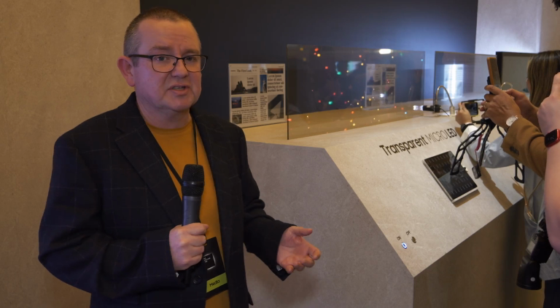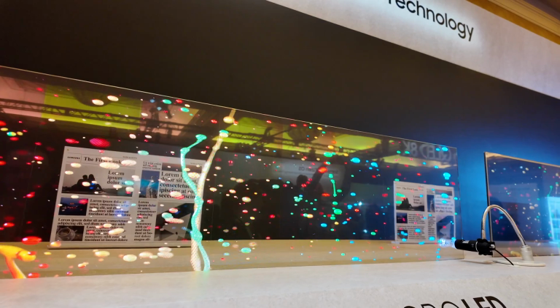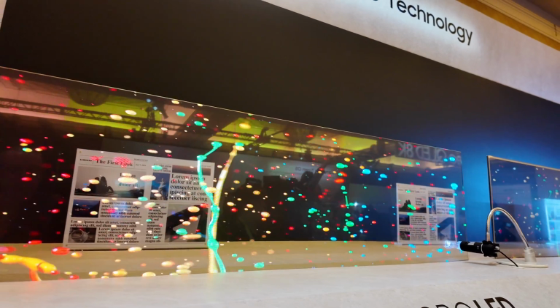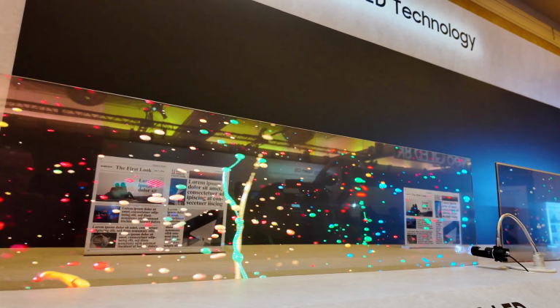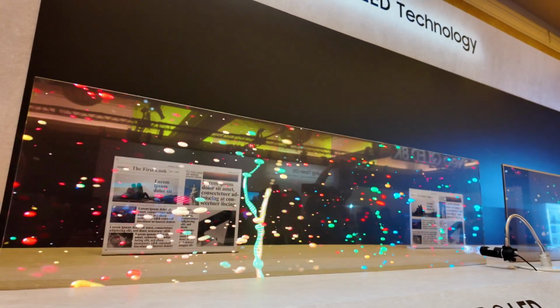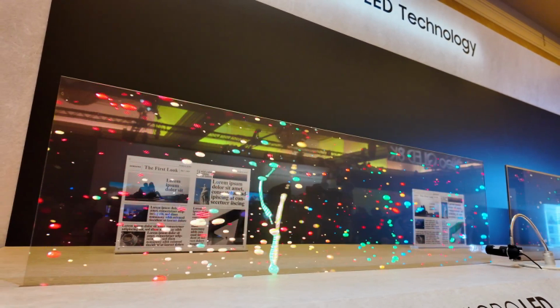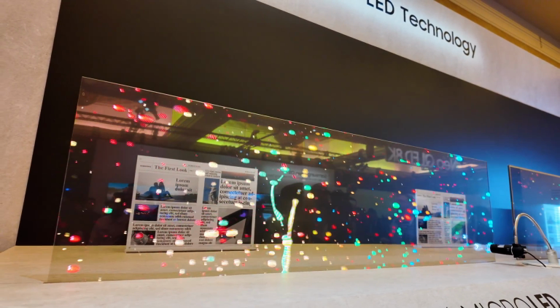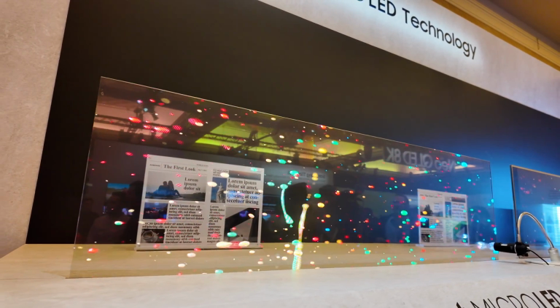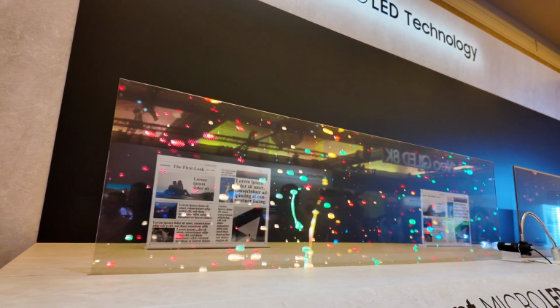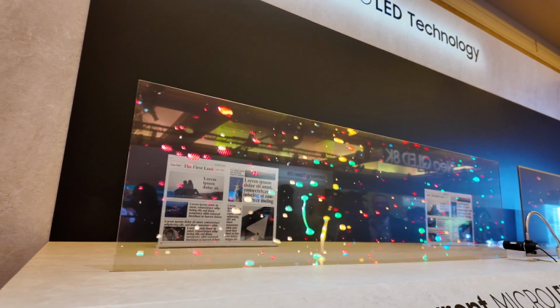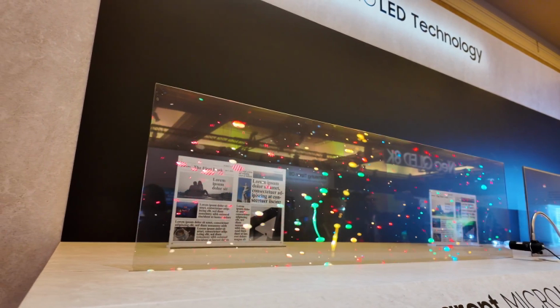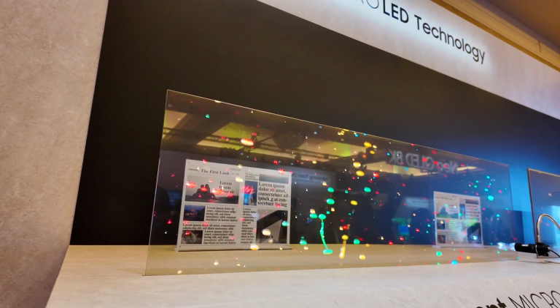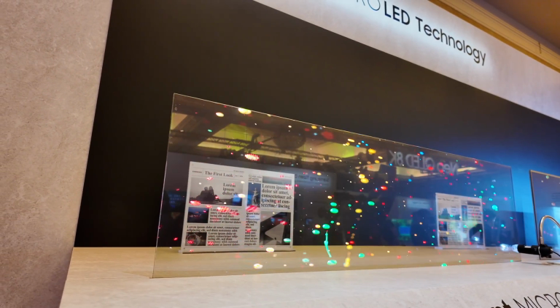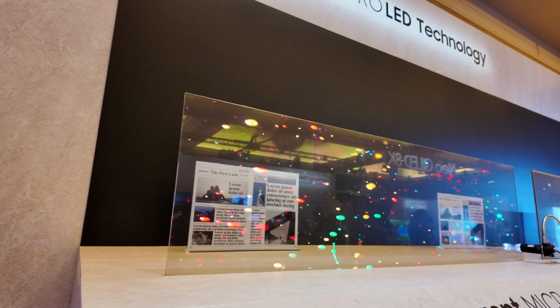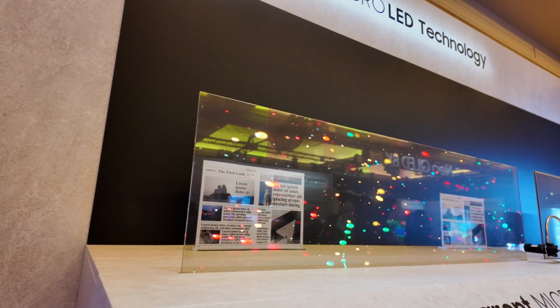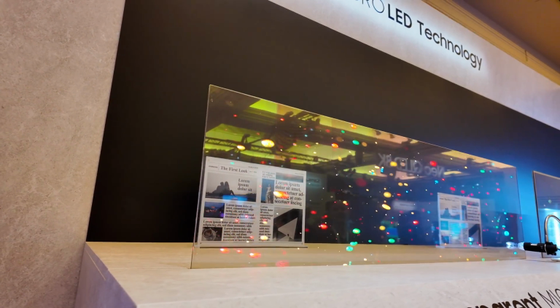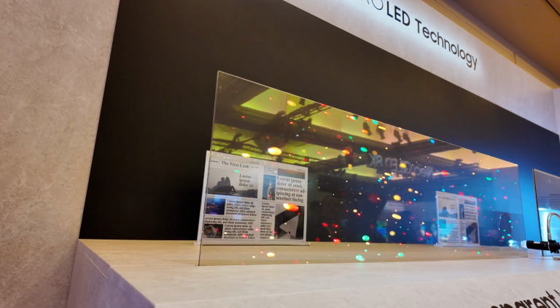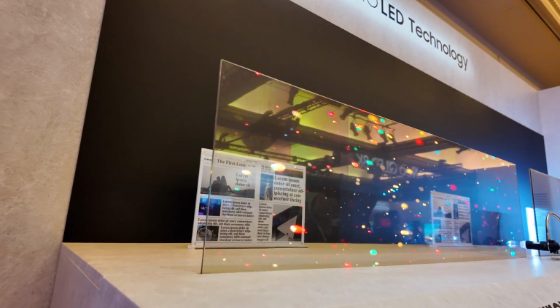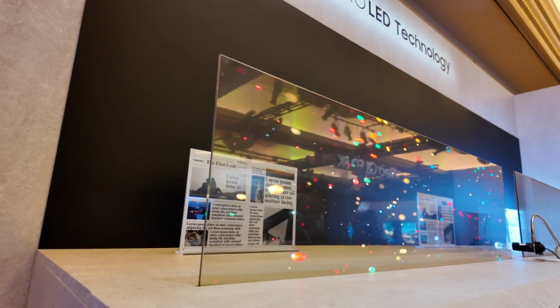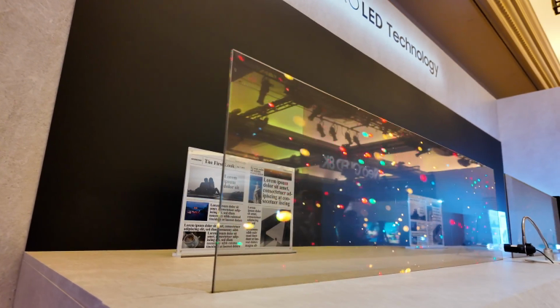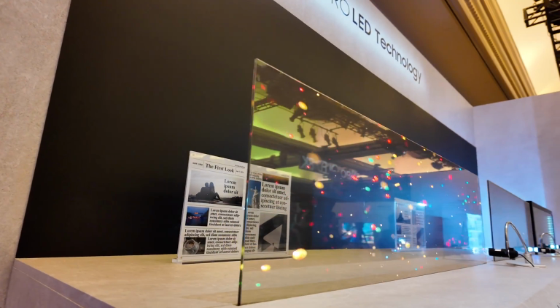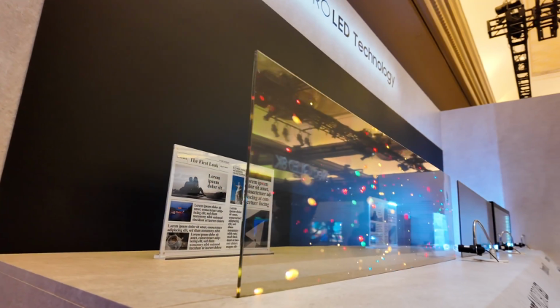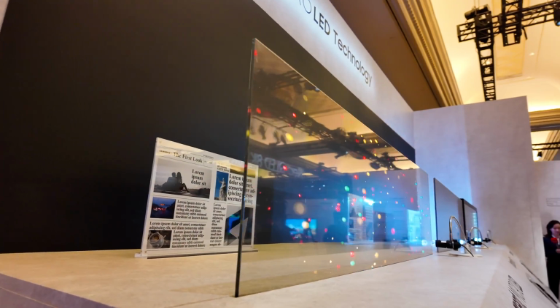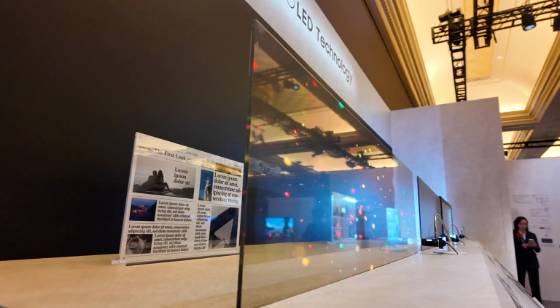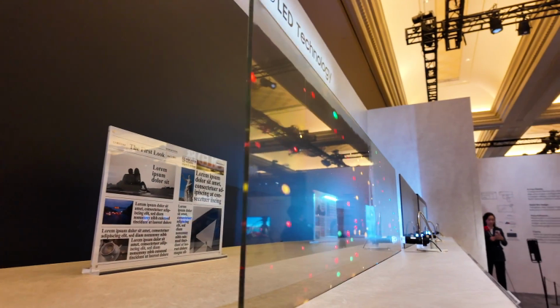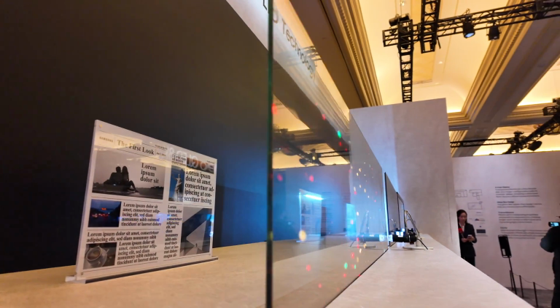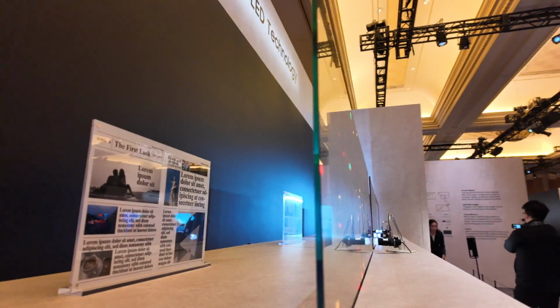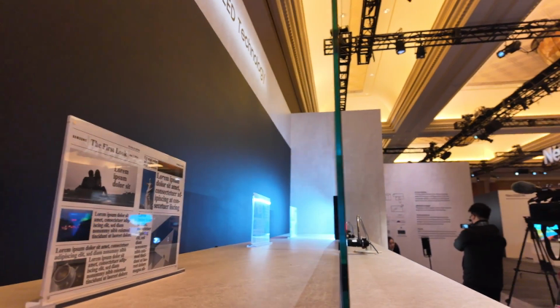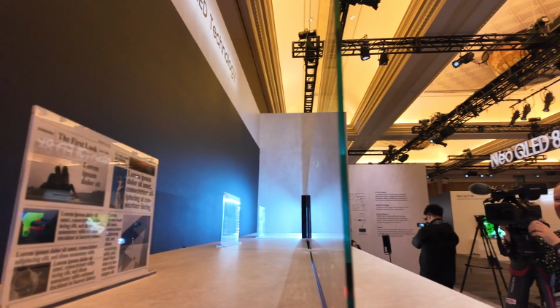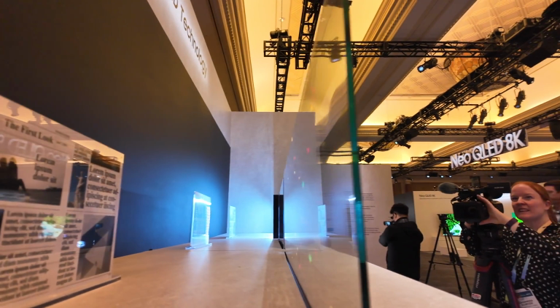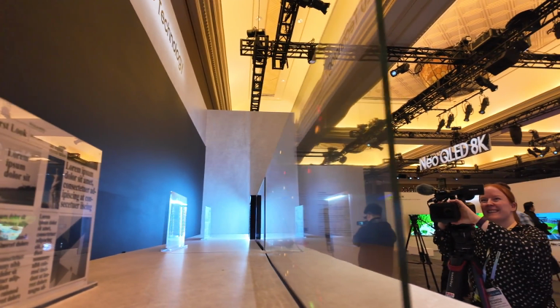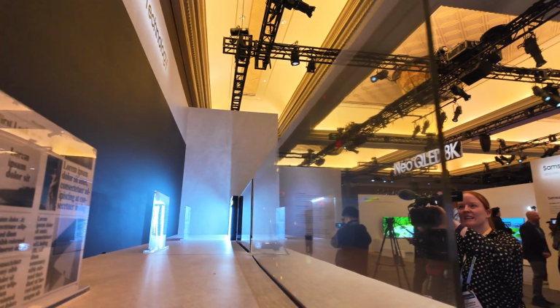I've got to say, it does look absolutely stunning — very, very realistic. You've got that contrast, the colour volume and everything else. Really, really nice looking technology.